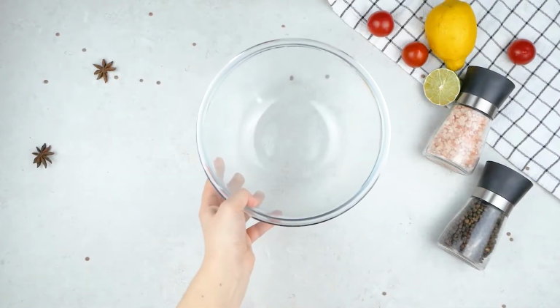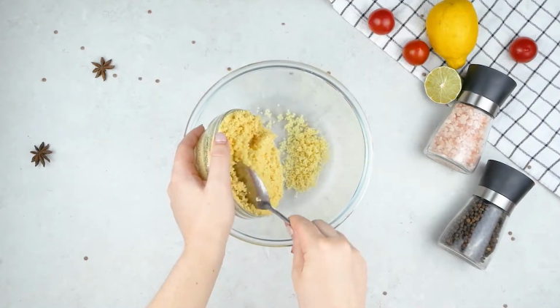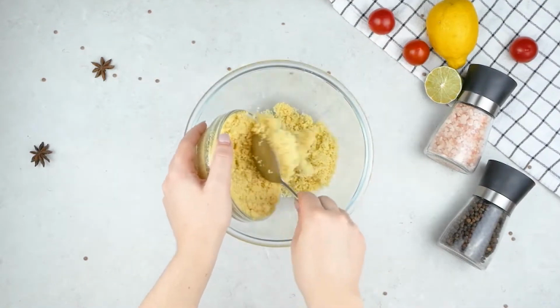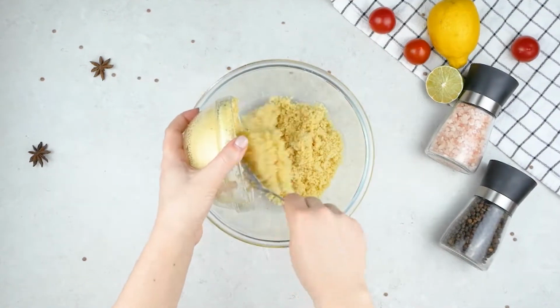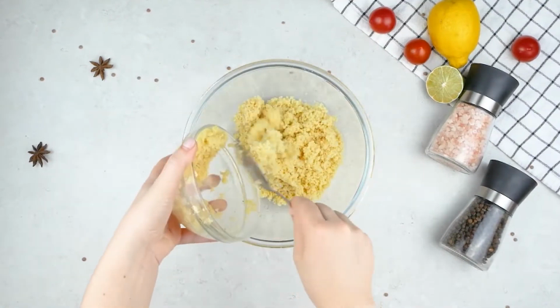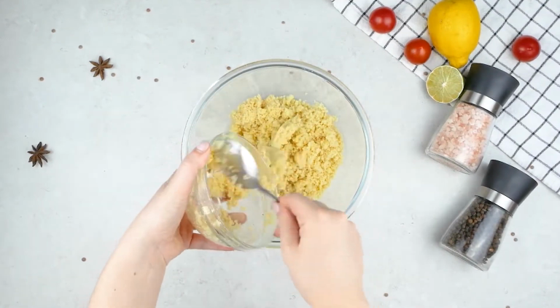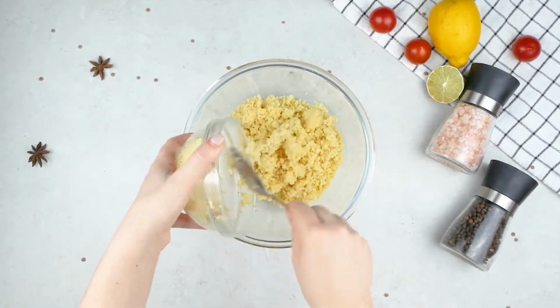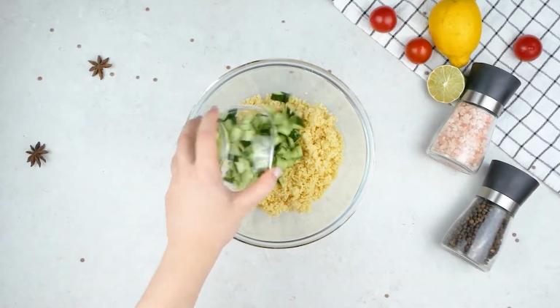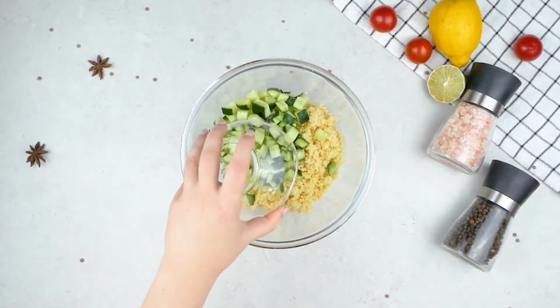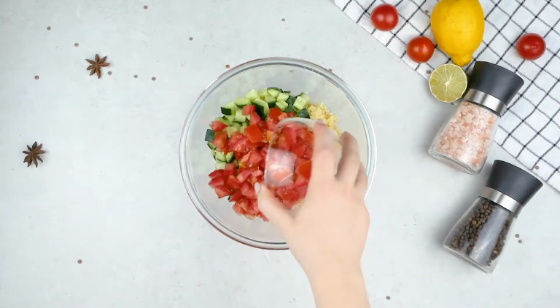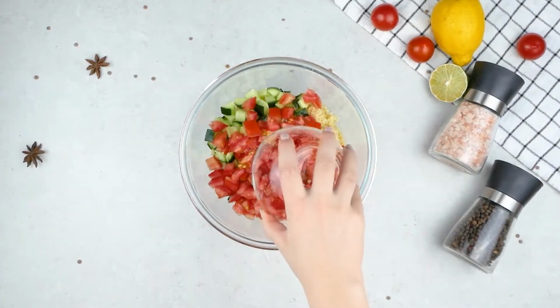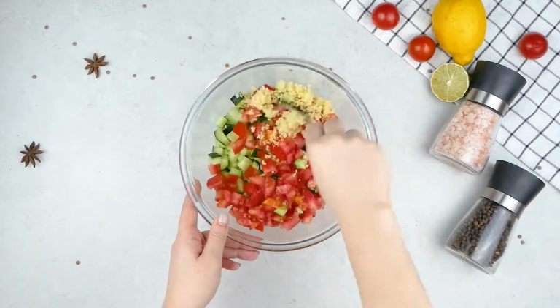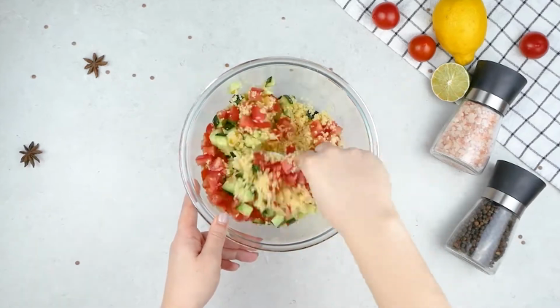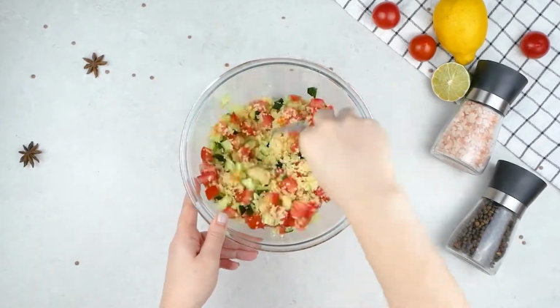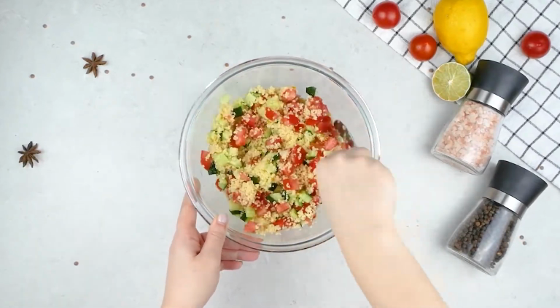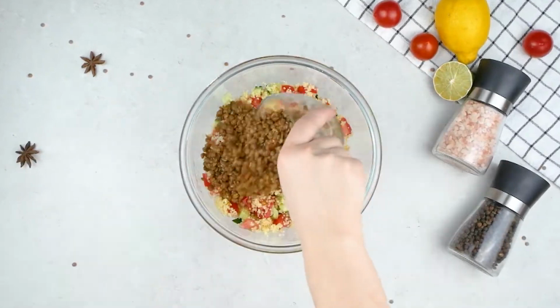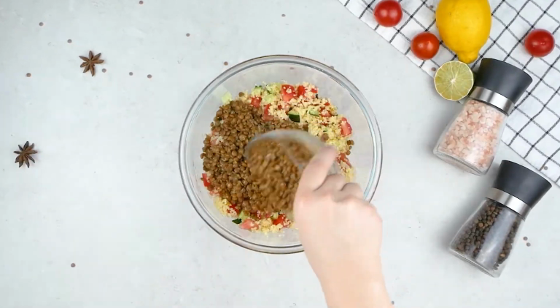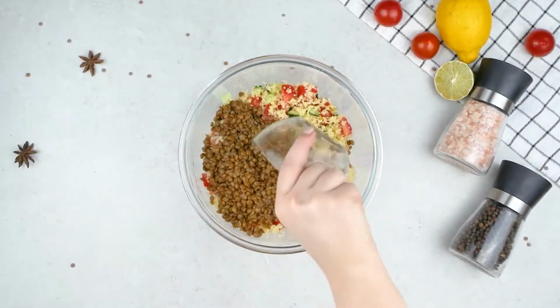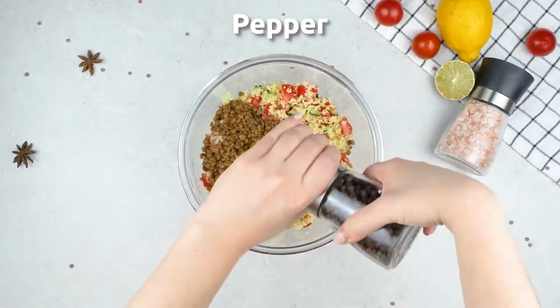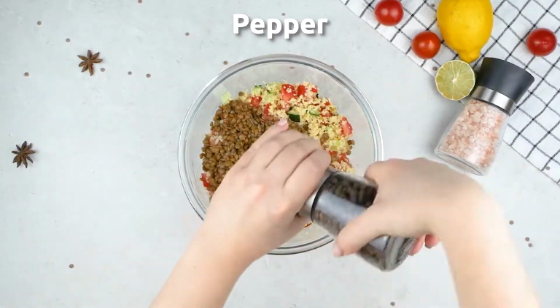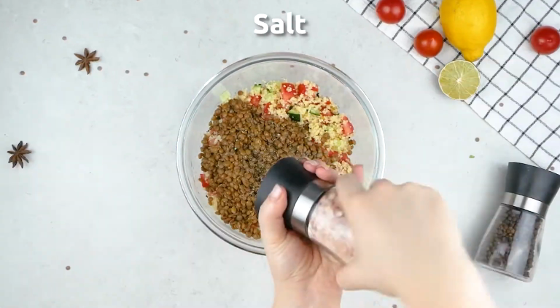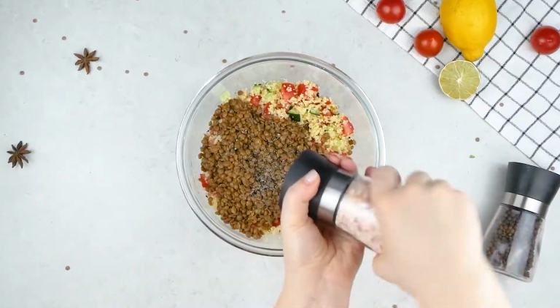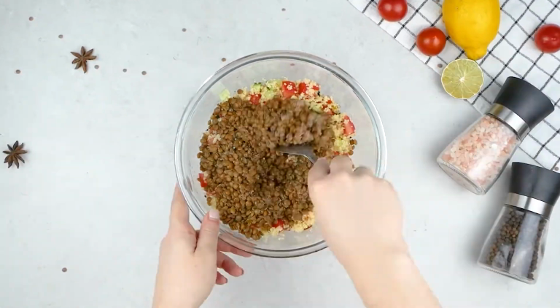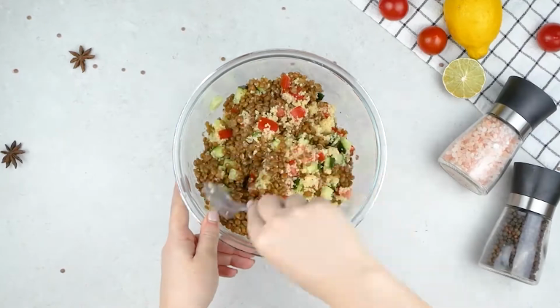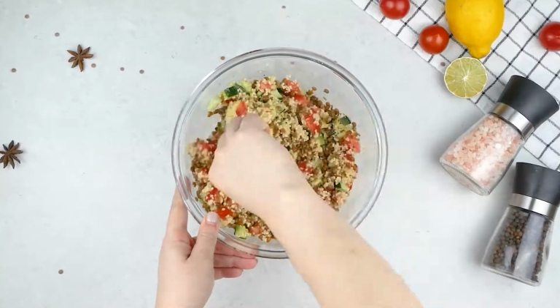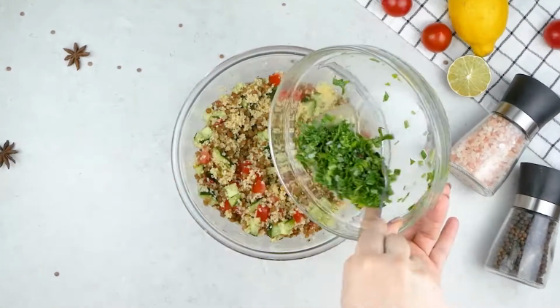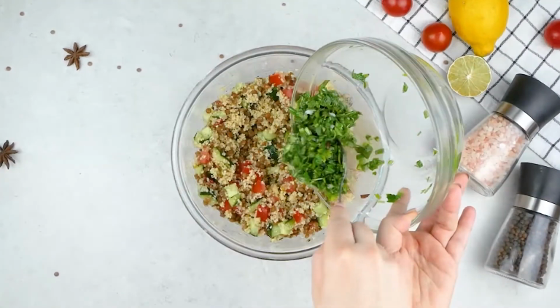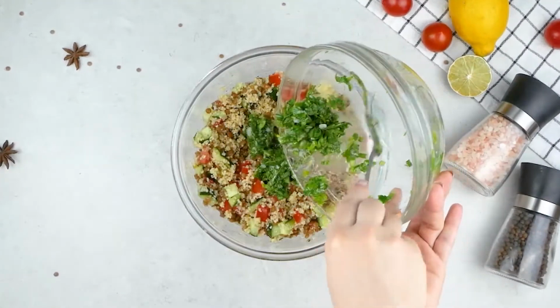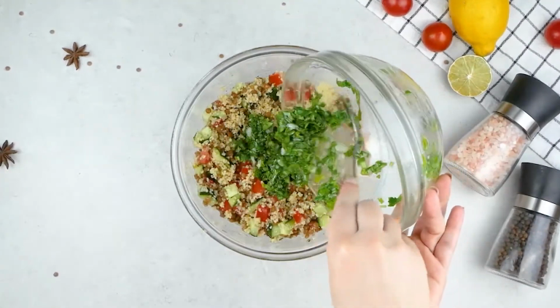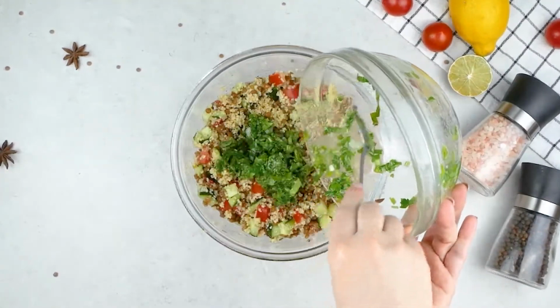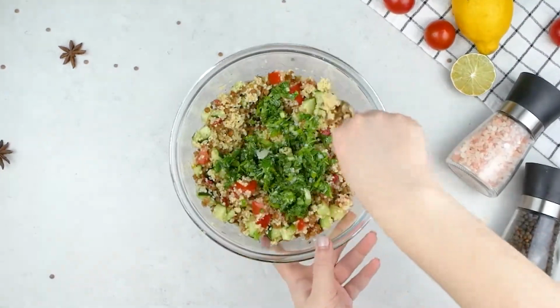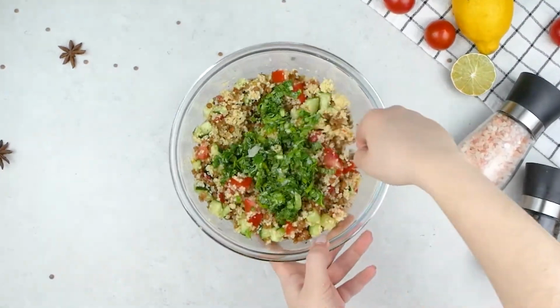You can now put the couscous into a larger bowl and add the cucumber and tomato. Then add the lentils, salt and pepper and give it a mix. Now add the green mix you prepared and stir it in.